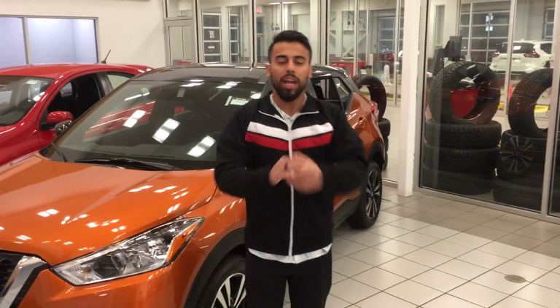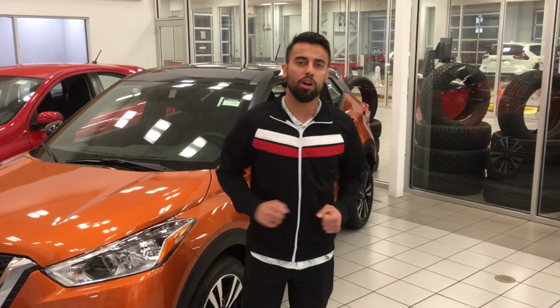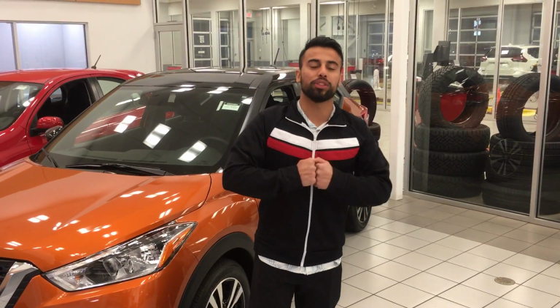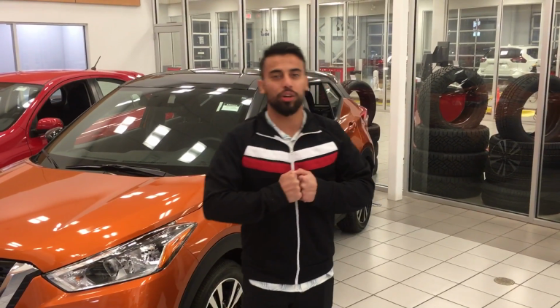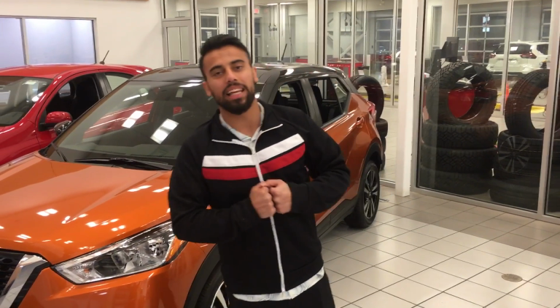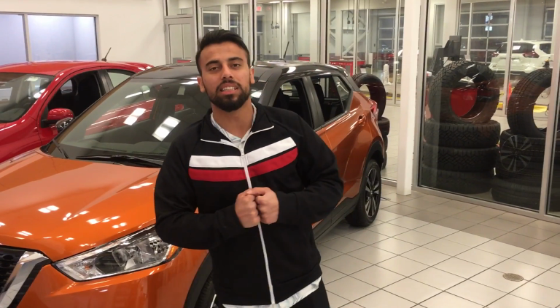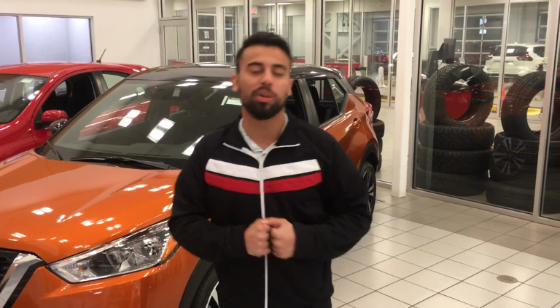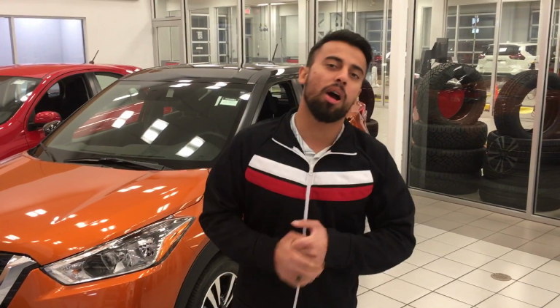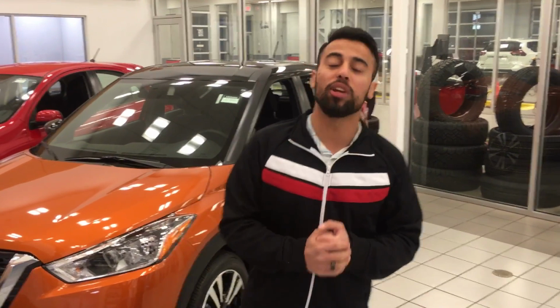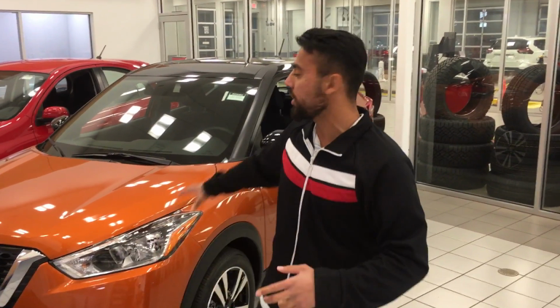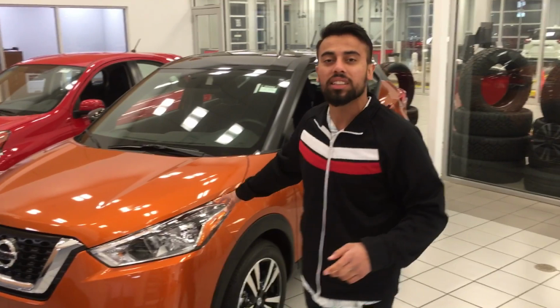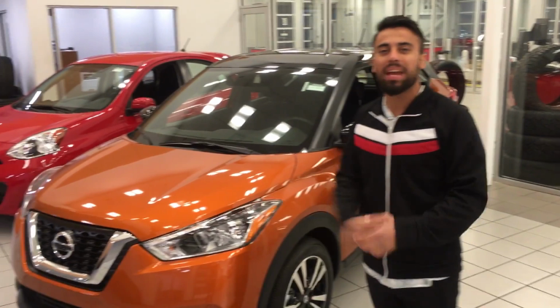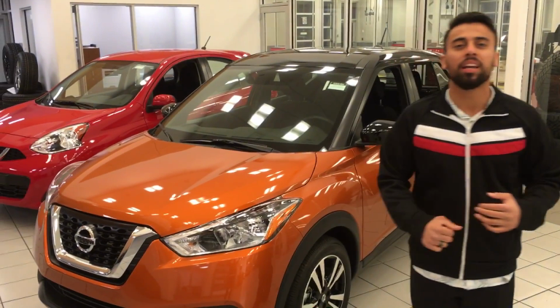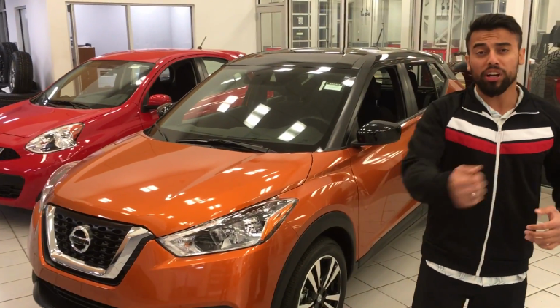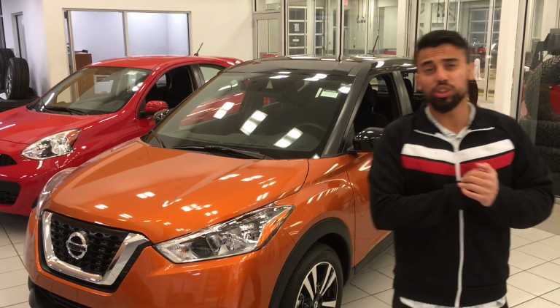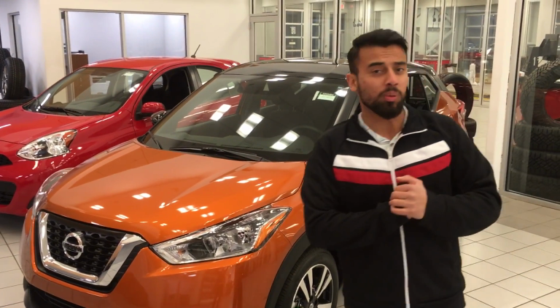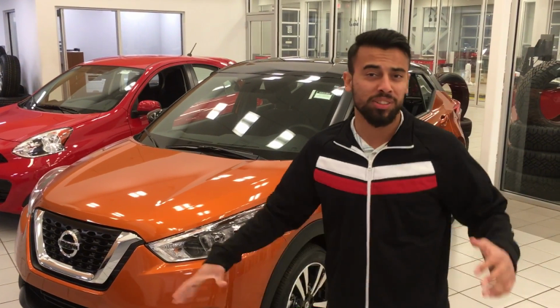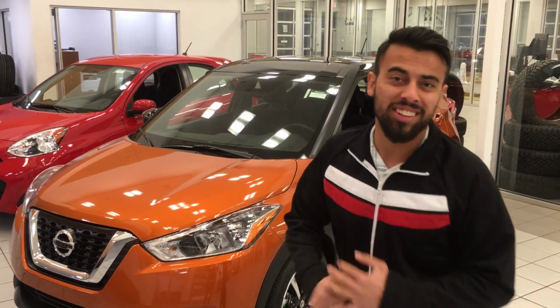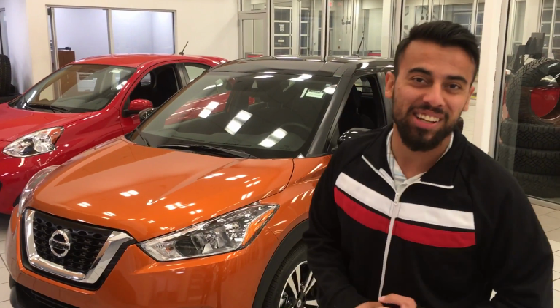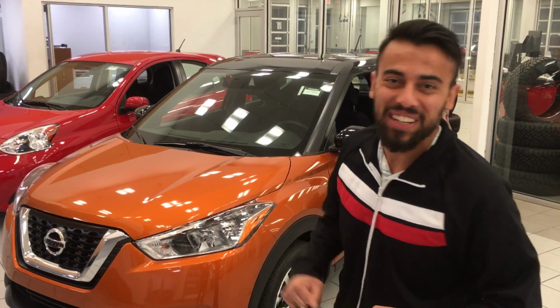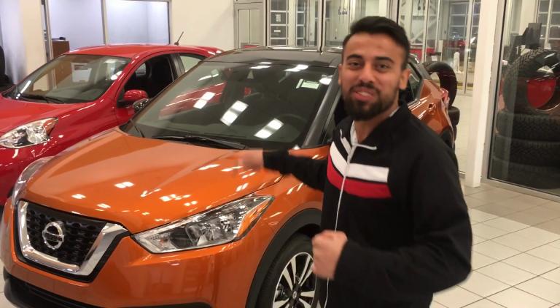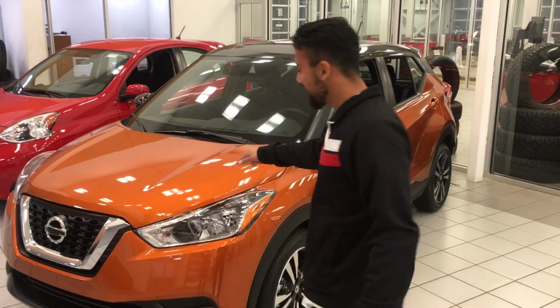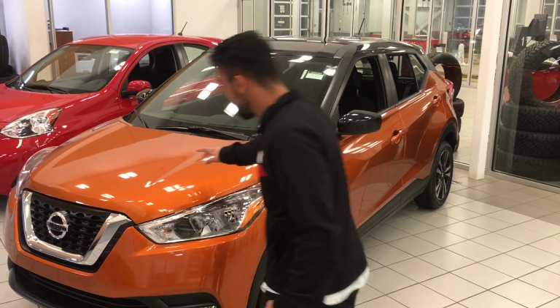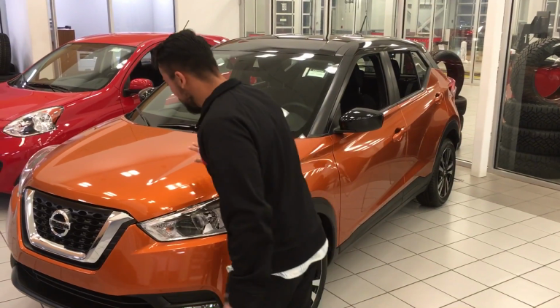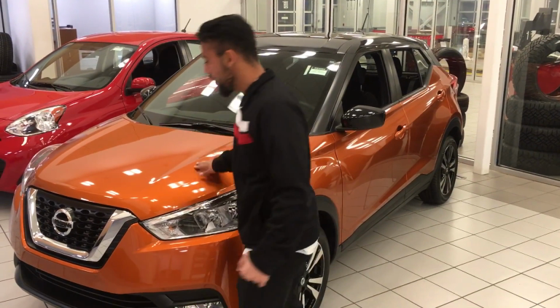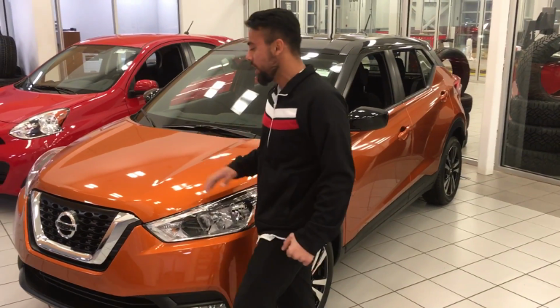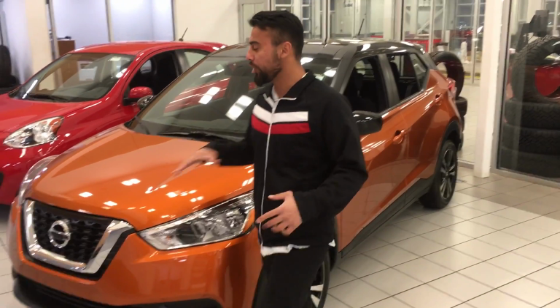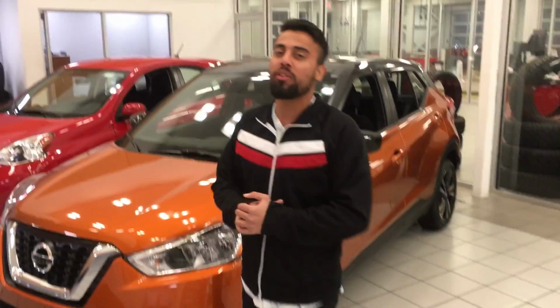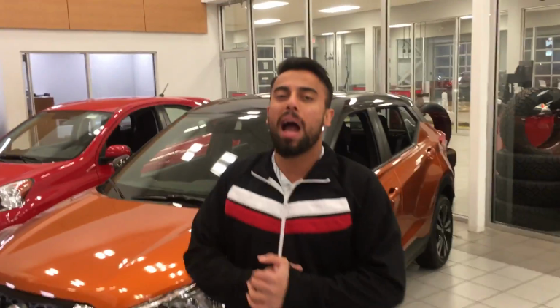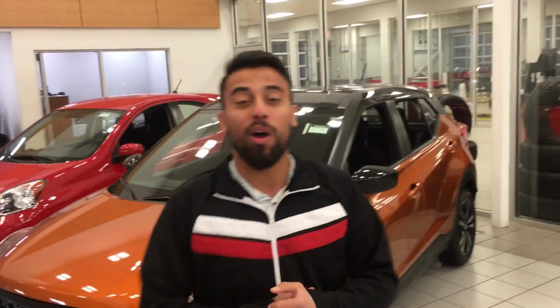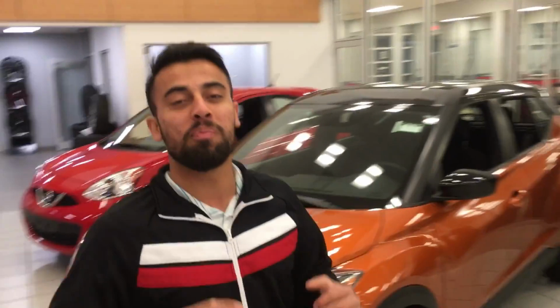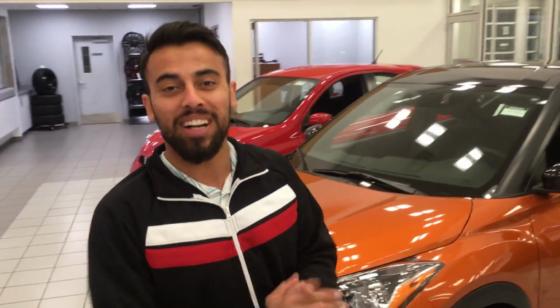Hey Paul, good evening — it's Faraz here at LA Nissan with another option for you. I got the Nissan Kicks right behind me. Figured I'd shoot you this one just because of the color — it's kind of cool. Anyhow, it's a 1.6-liter 4-cylinder under the hood, great amount of power.